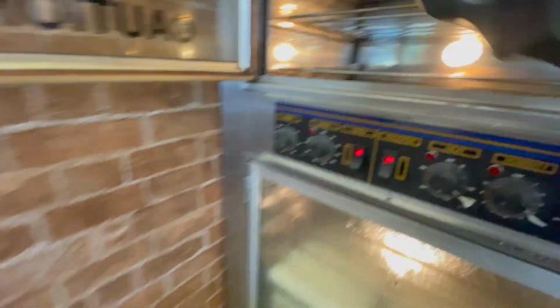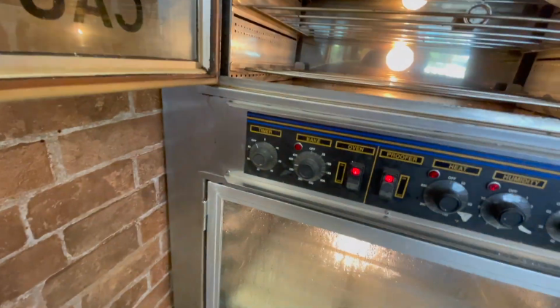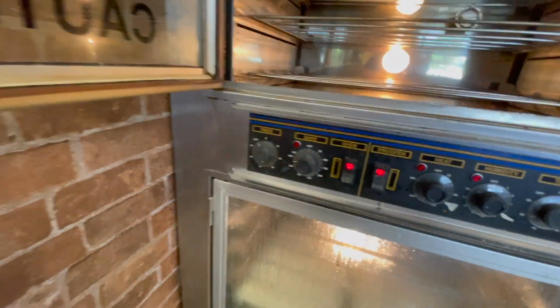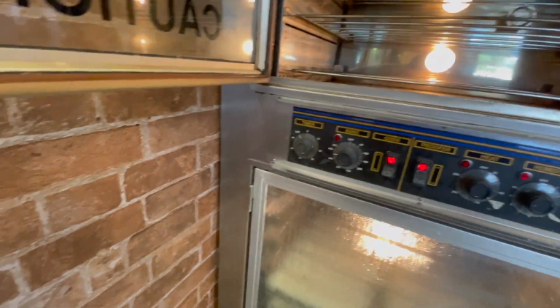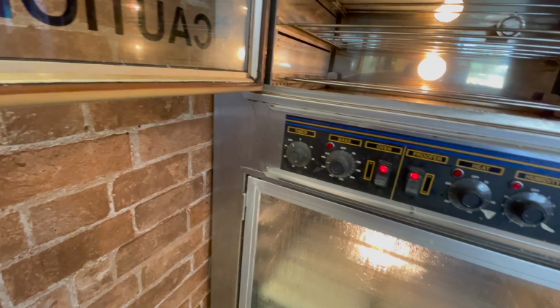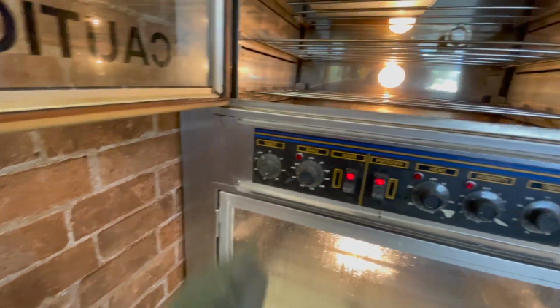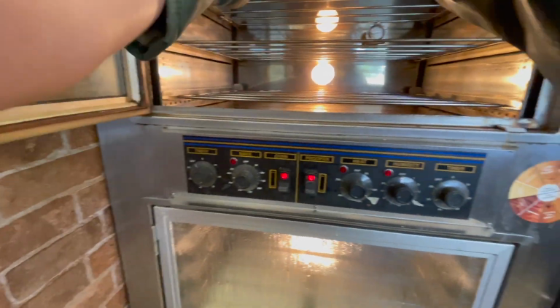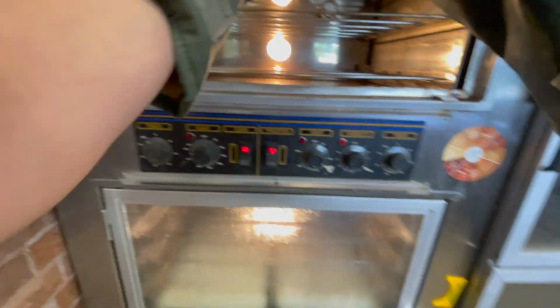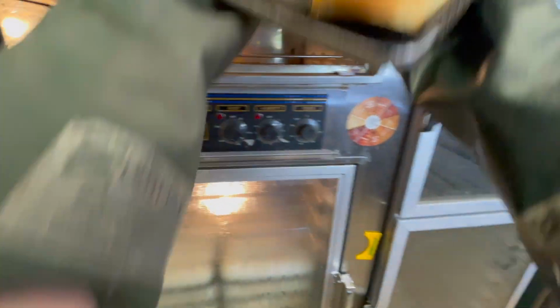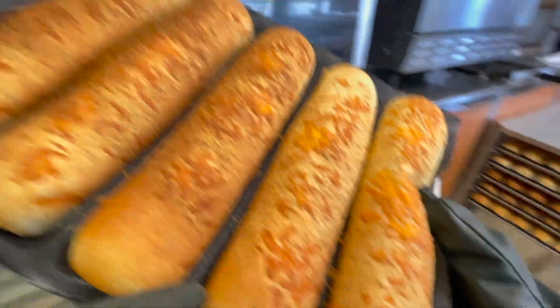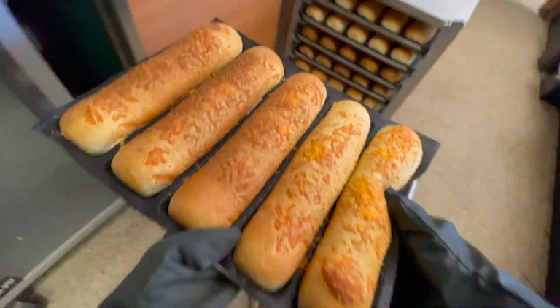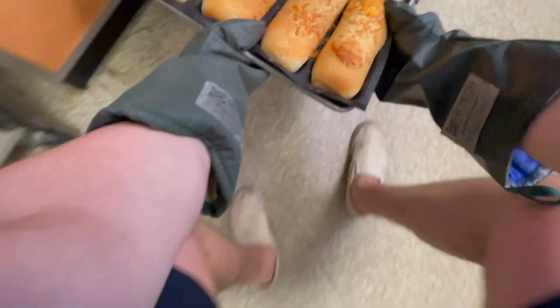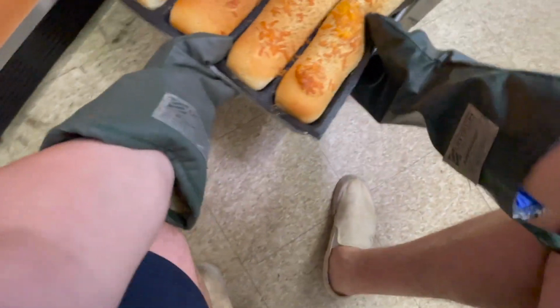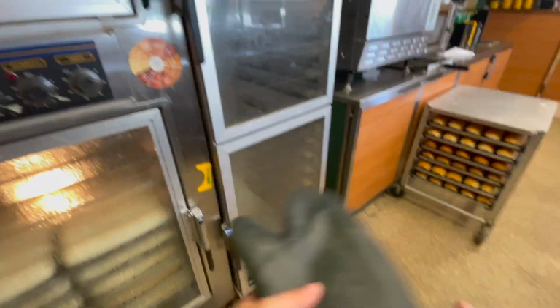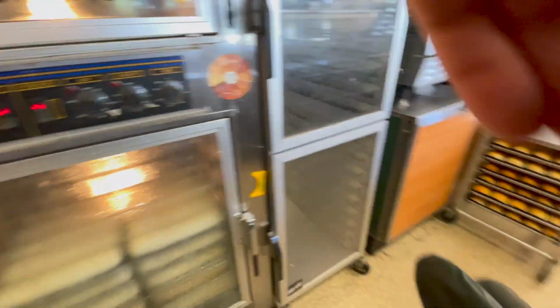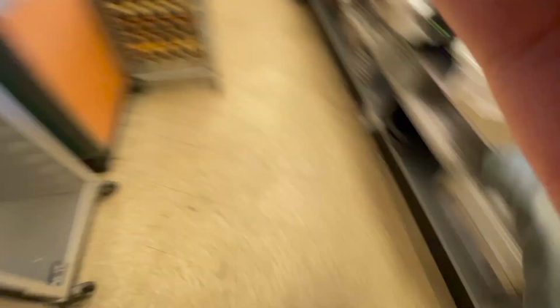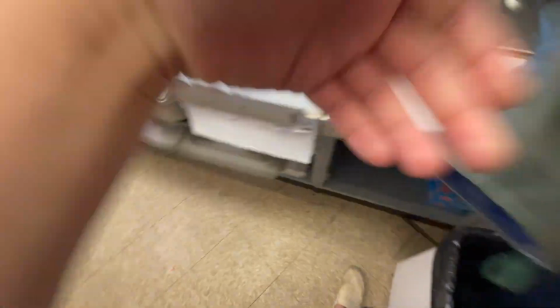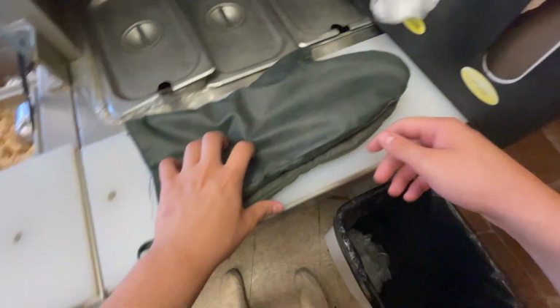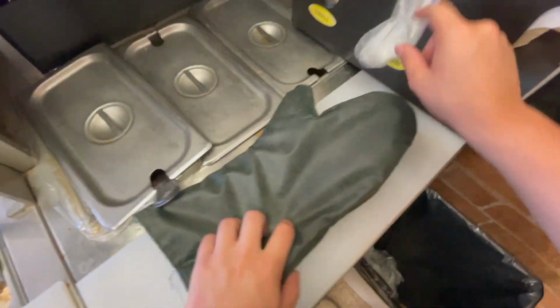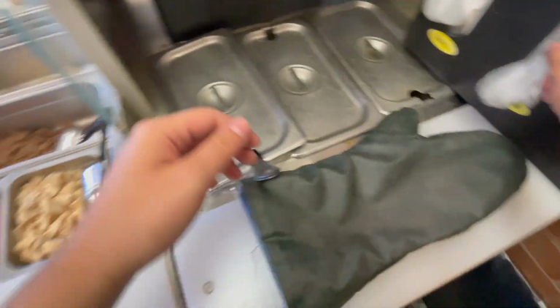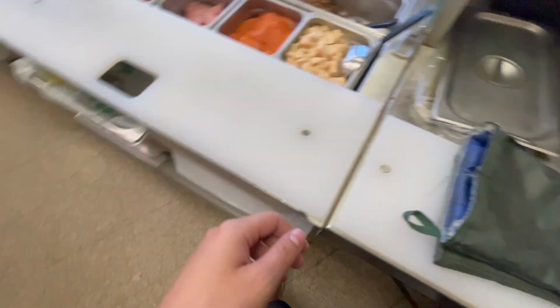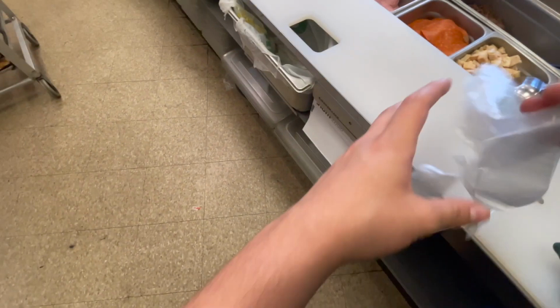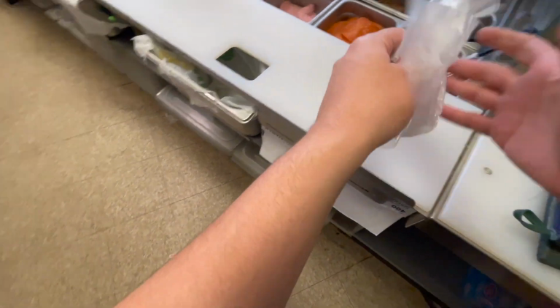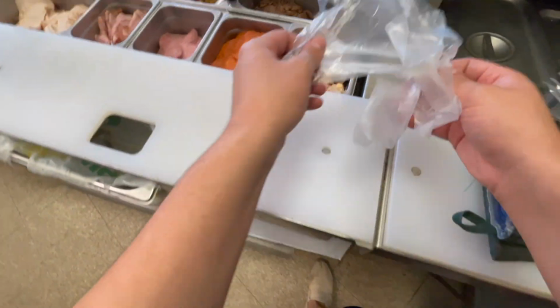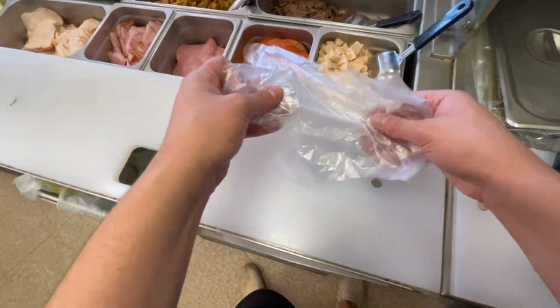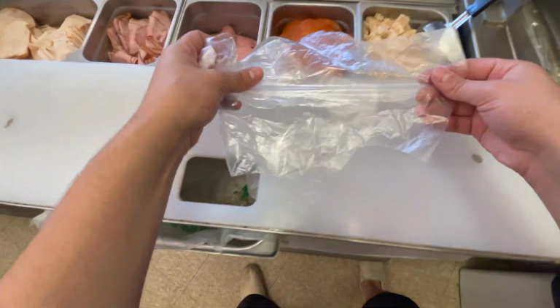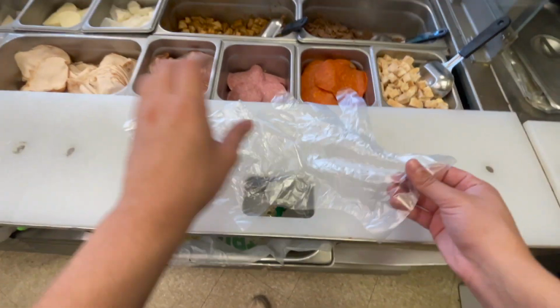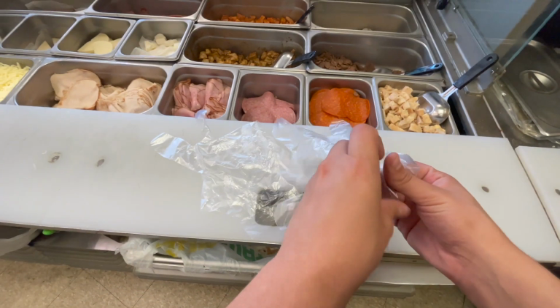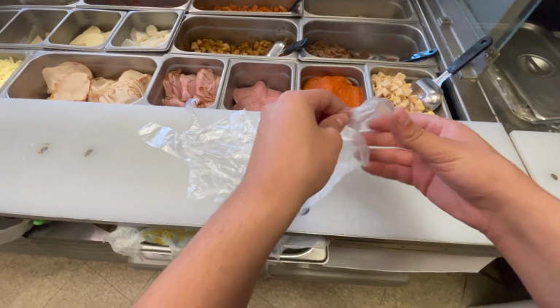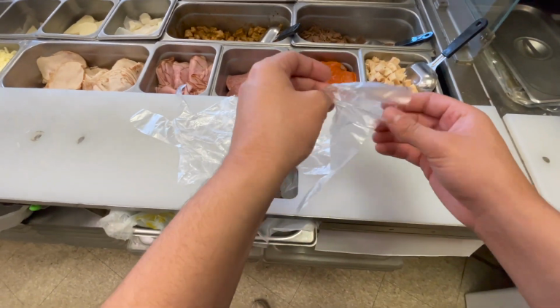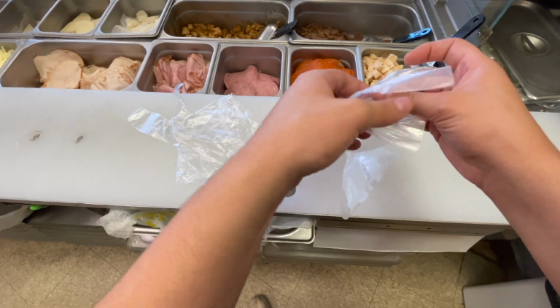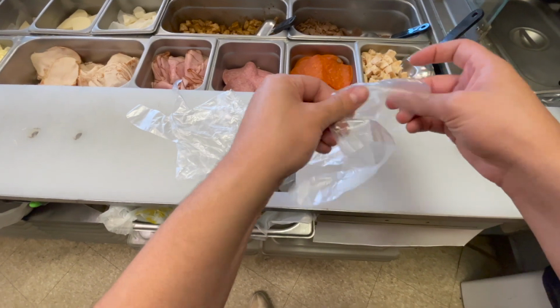Hello sir. Be with you in one second. So what could I do for you? I'll do a flatbread. Cool, sounds good.